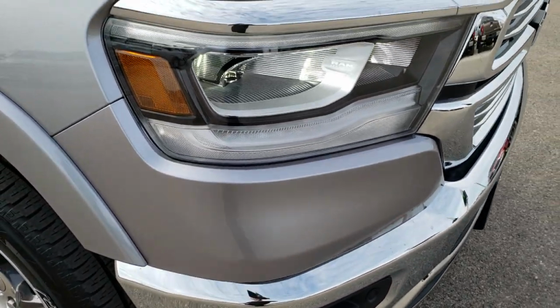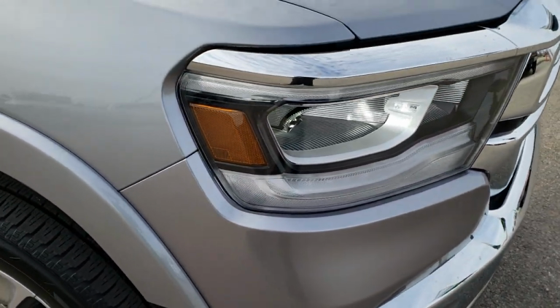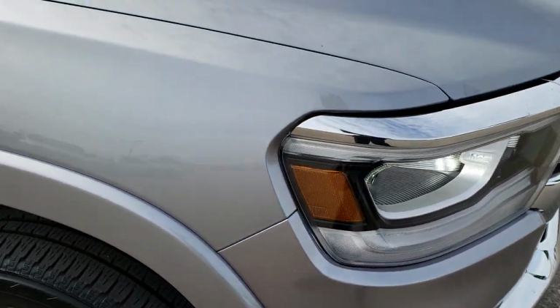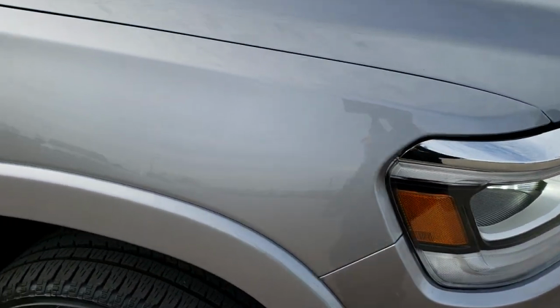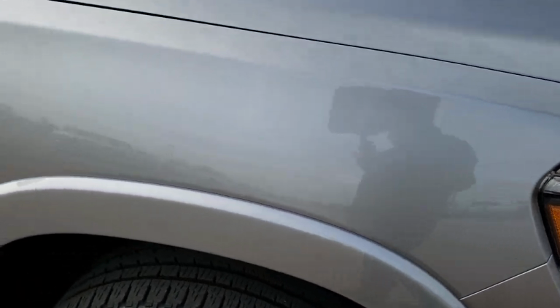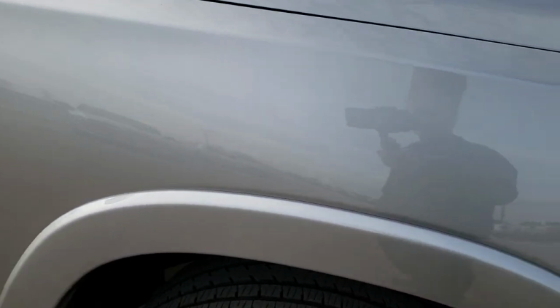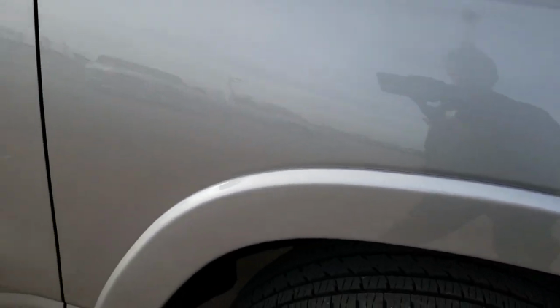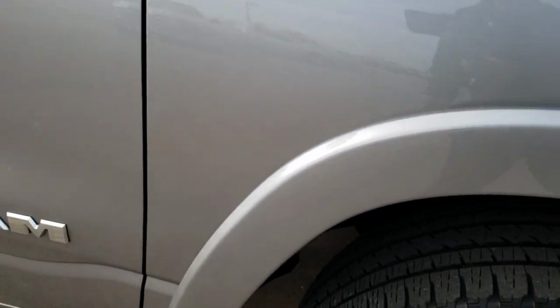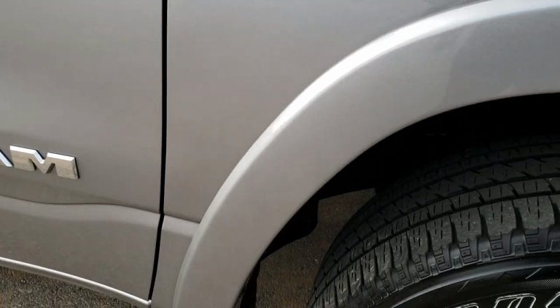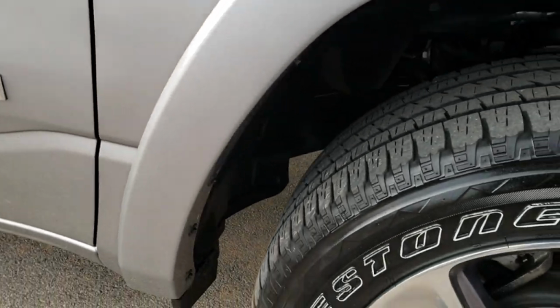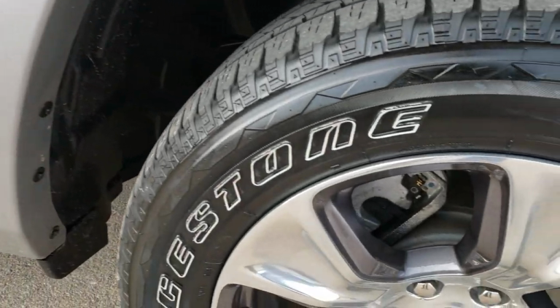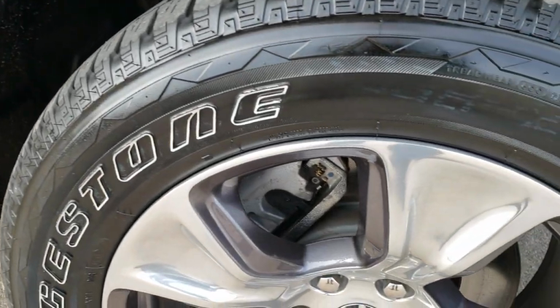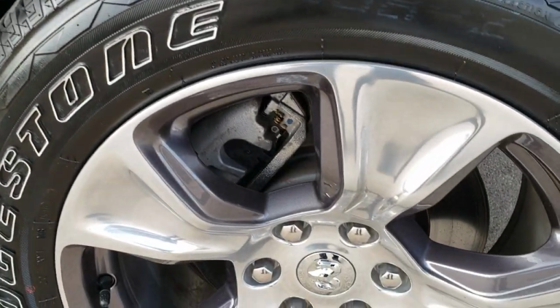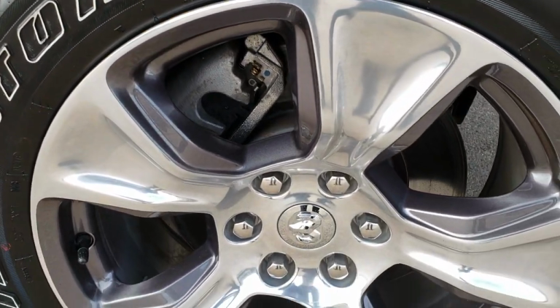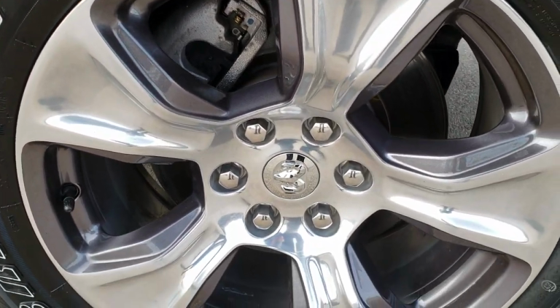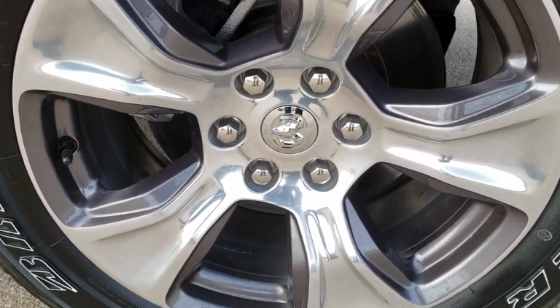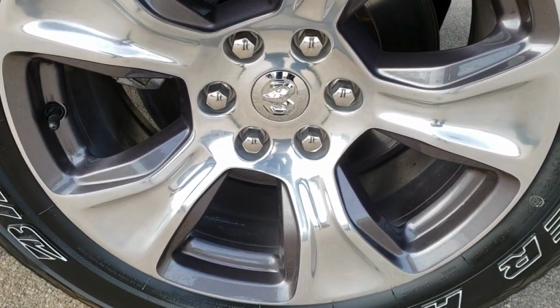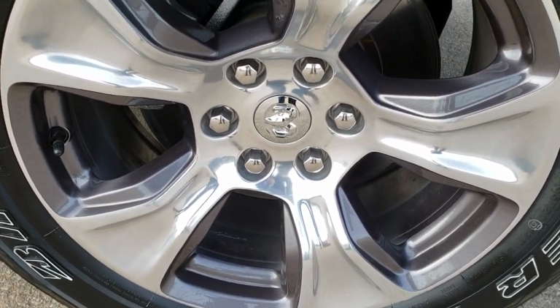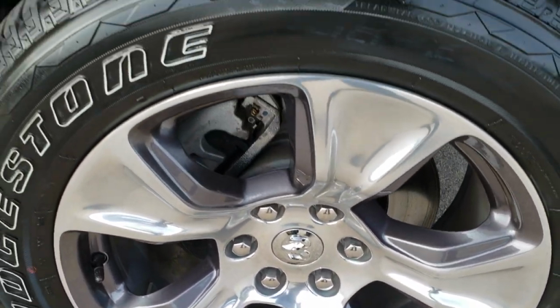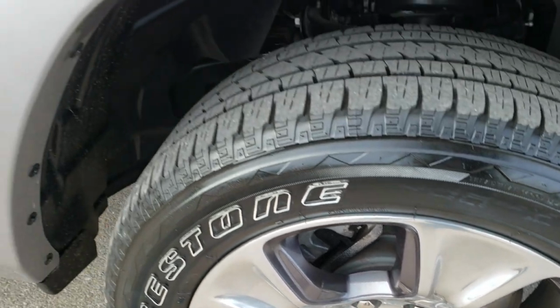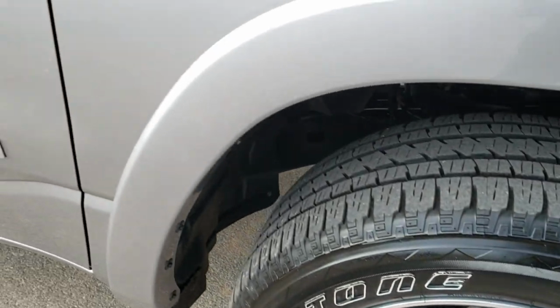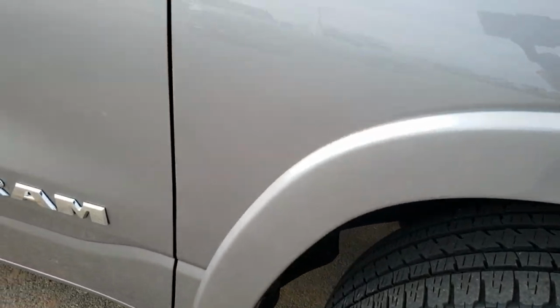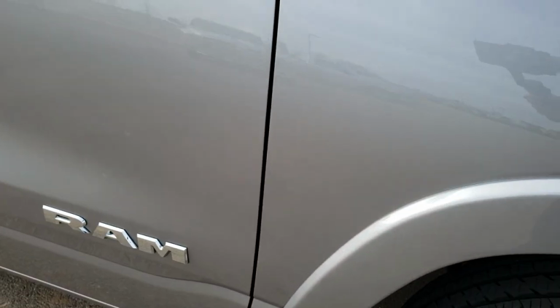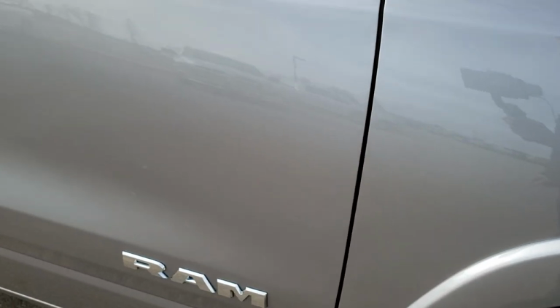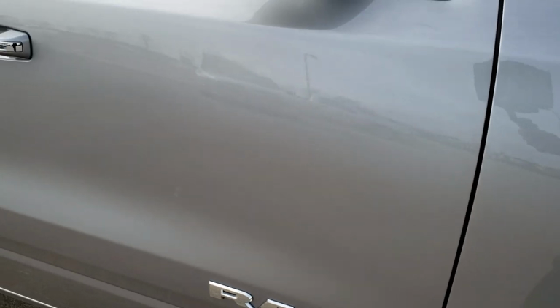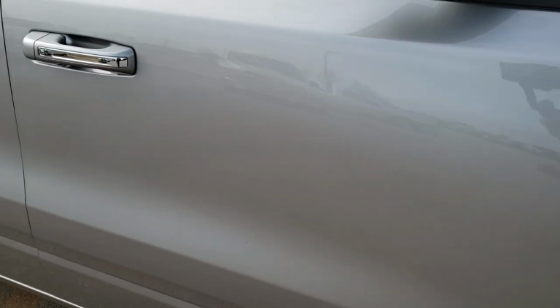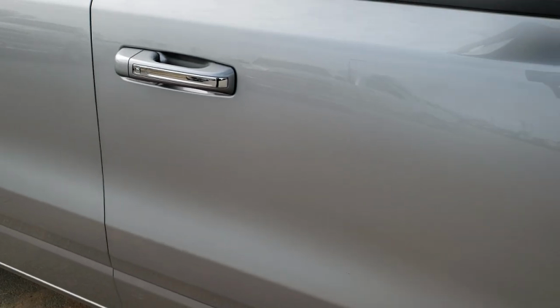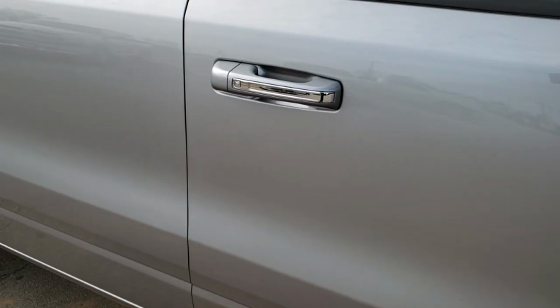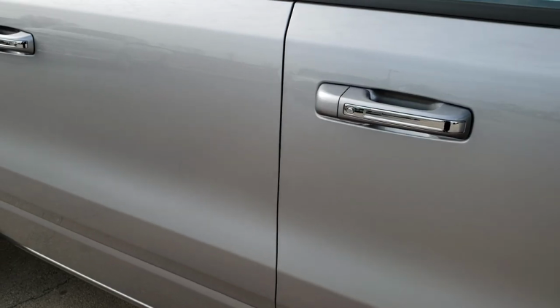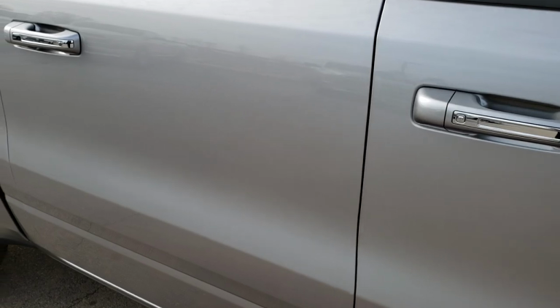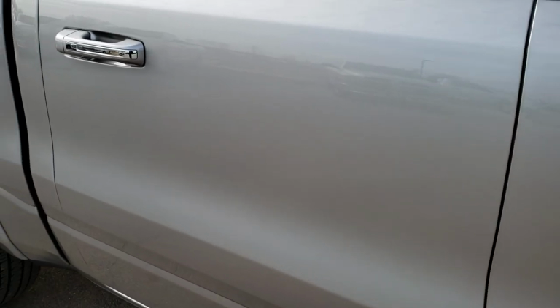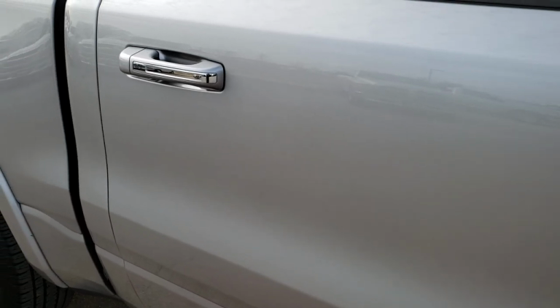The passenger side fender is in excellent condition as well. Passenger side rim, no scuffs or scrapes. And as you go down this side of the truck you can see just how clean the body is, how reflective and mirror-like that paint is.